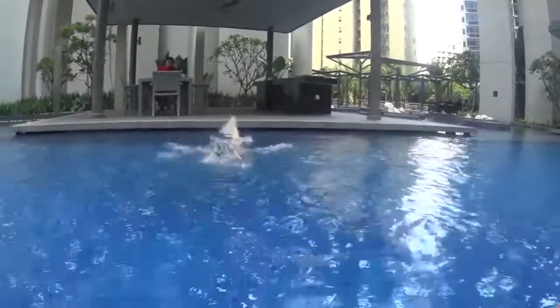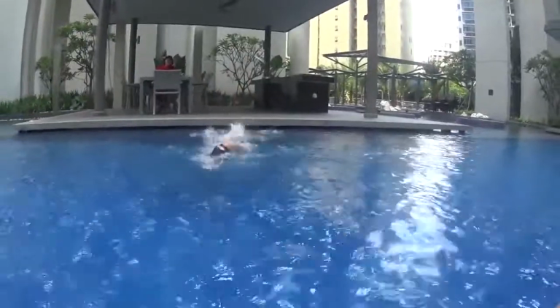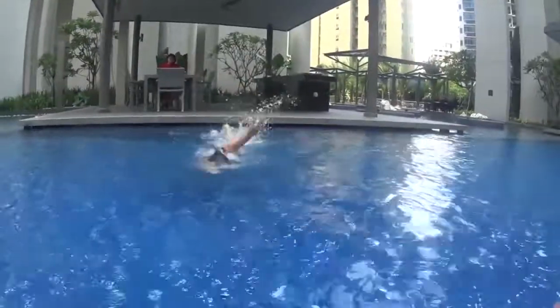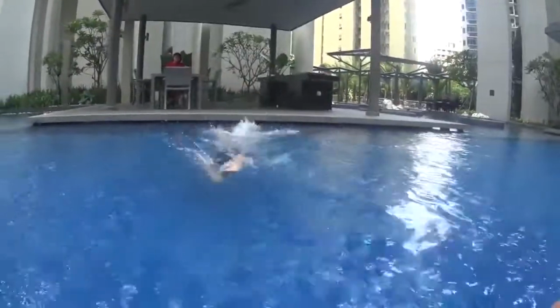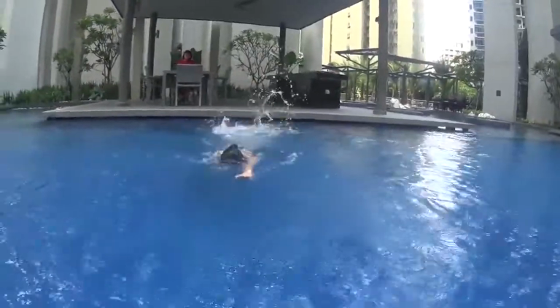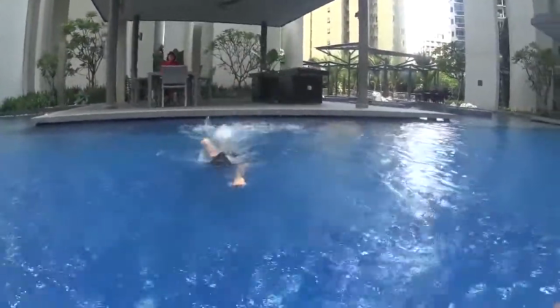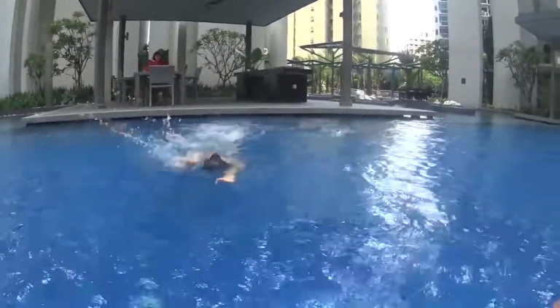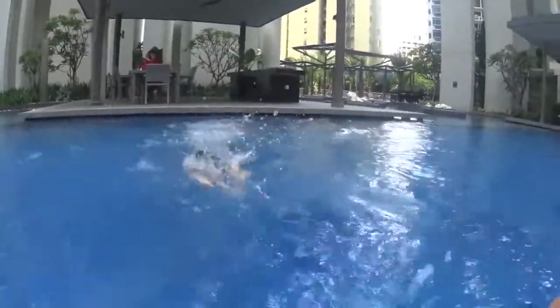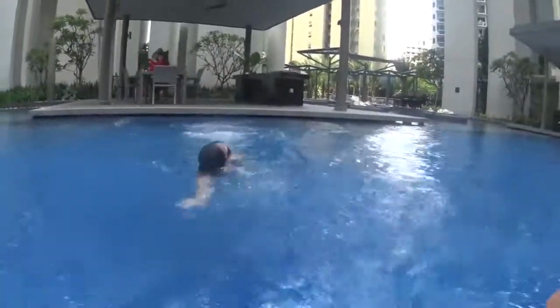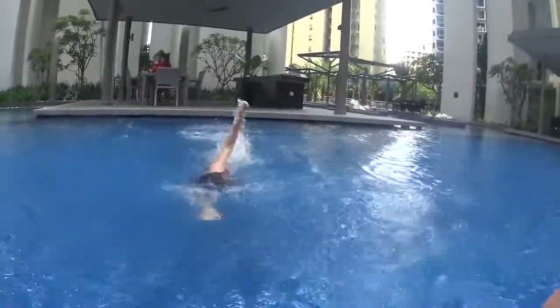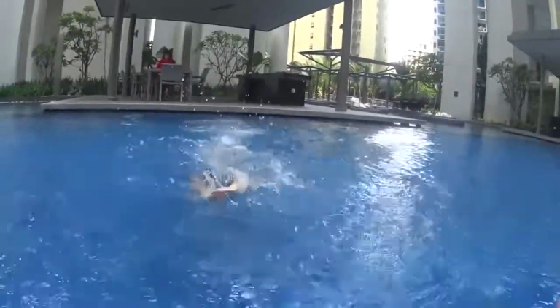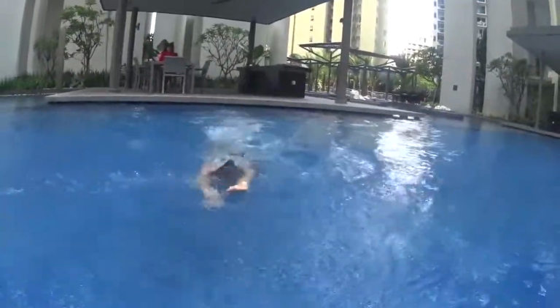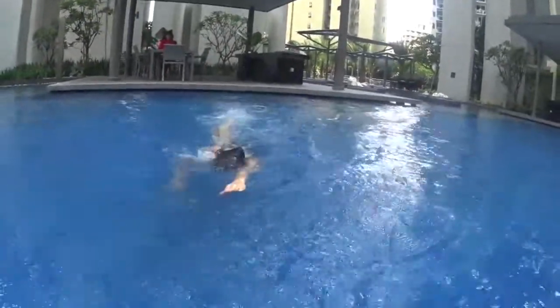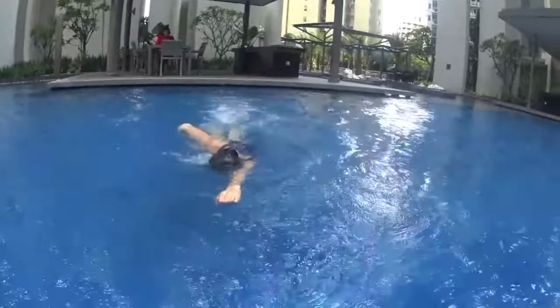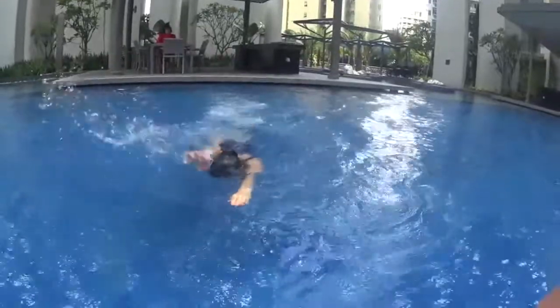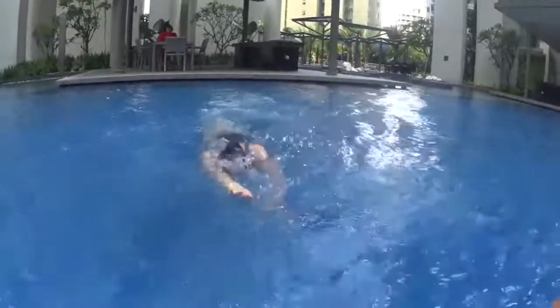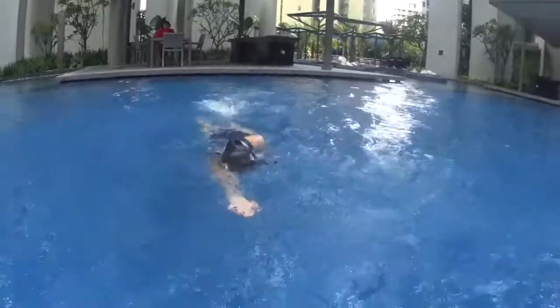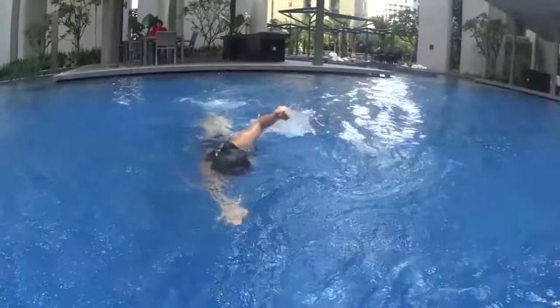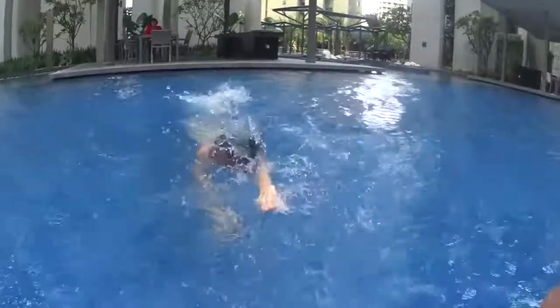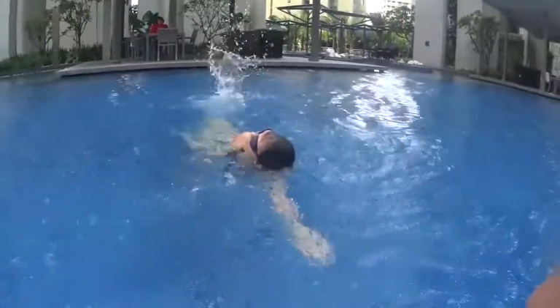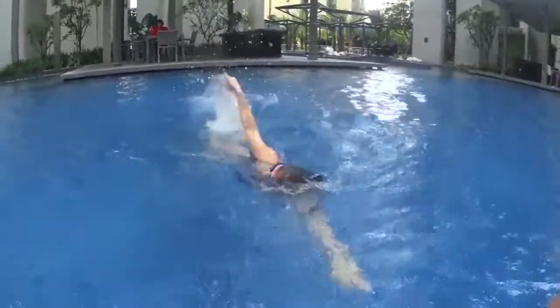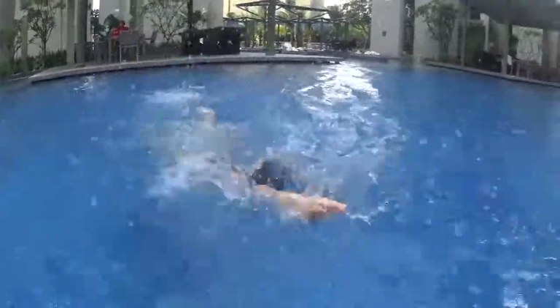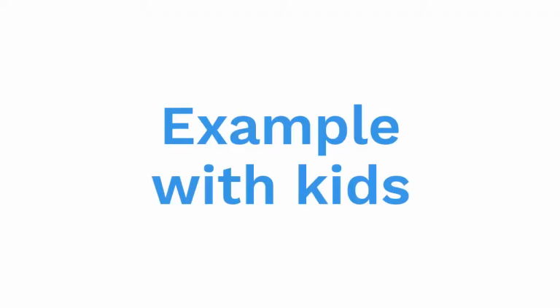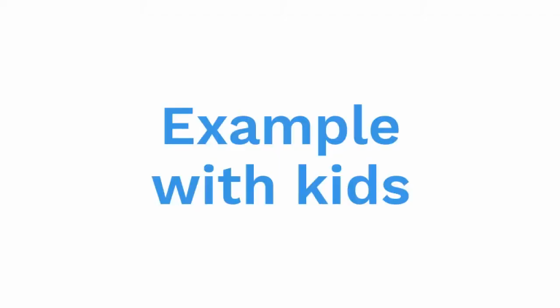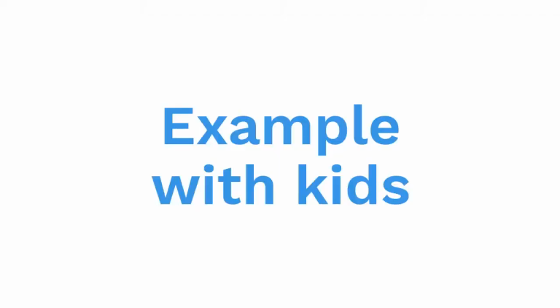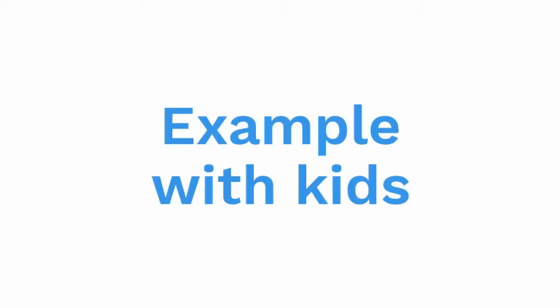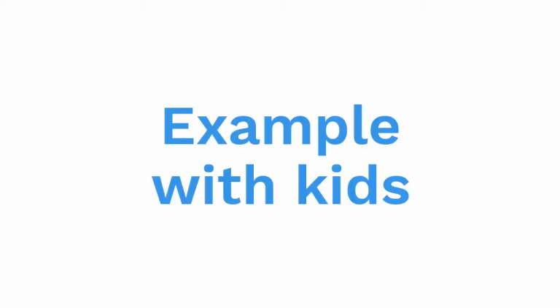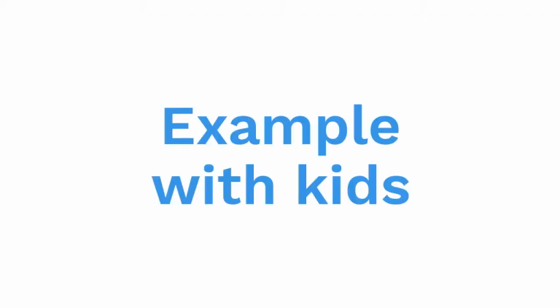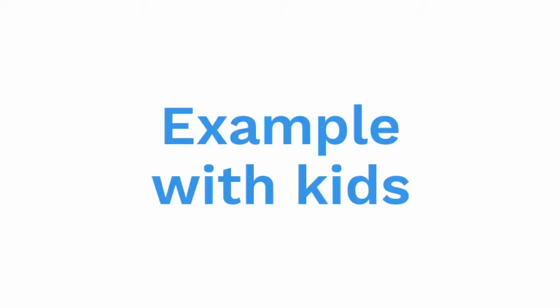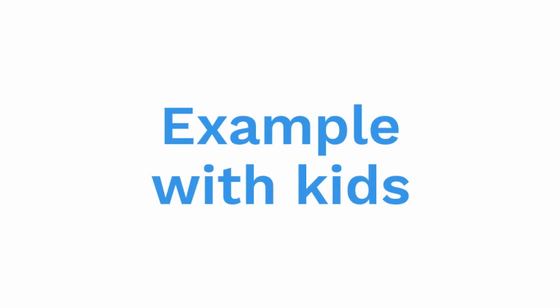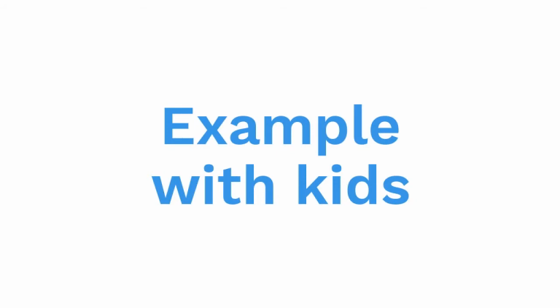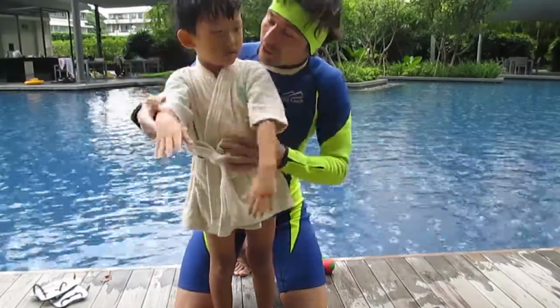One stroke, two stroke, turn. Correct. One stroke, two stroke, turn. Correct. Very good.